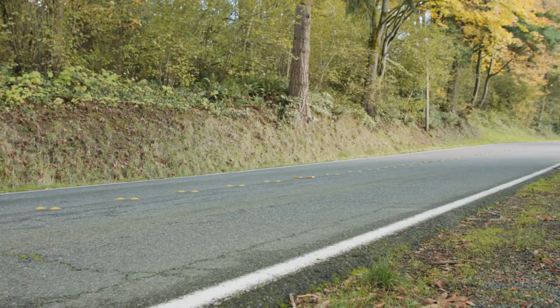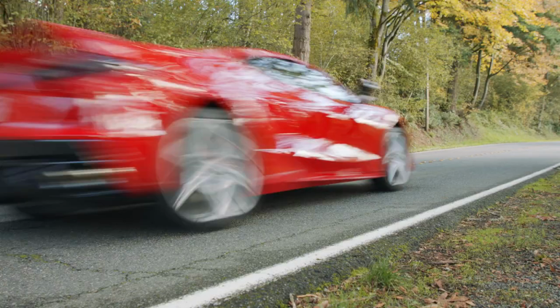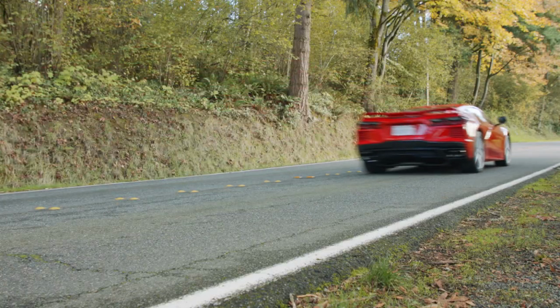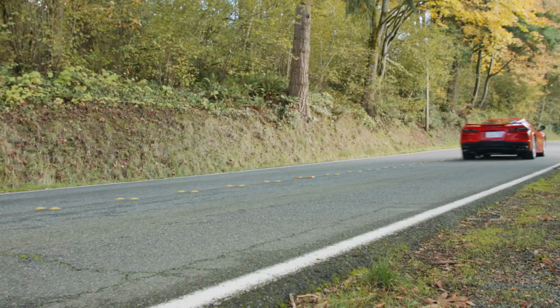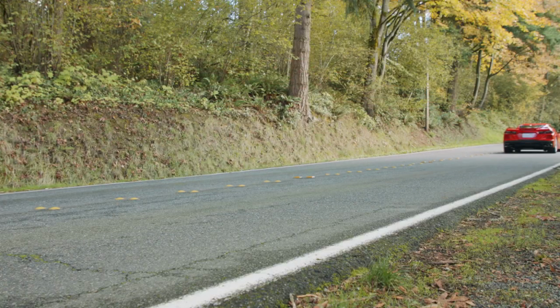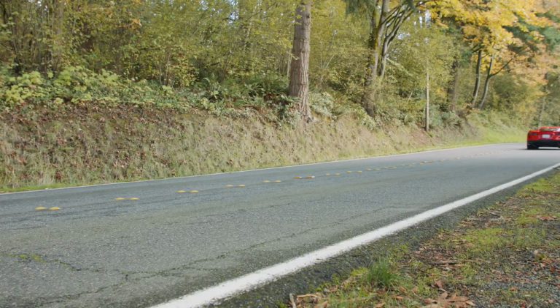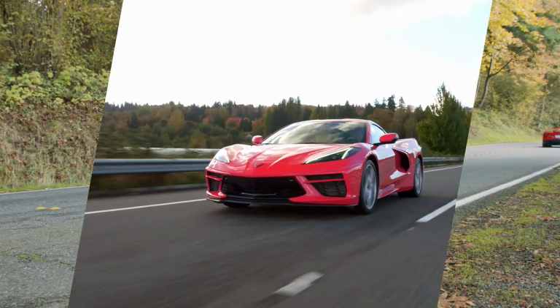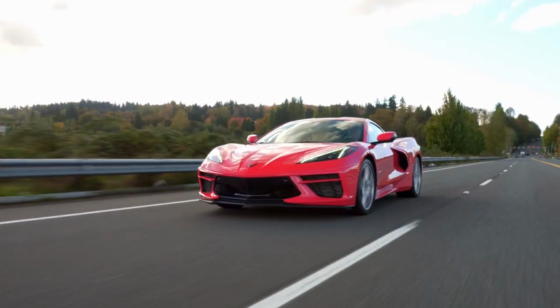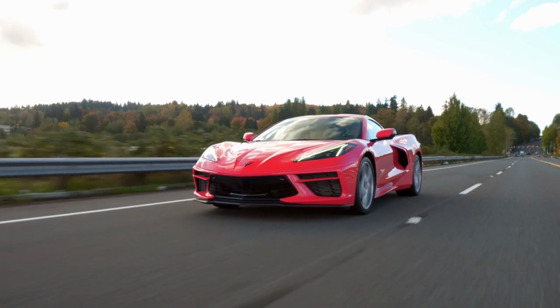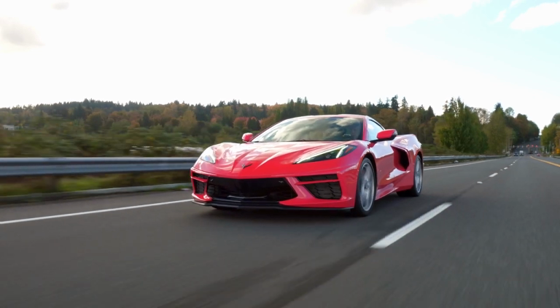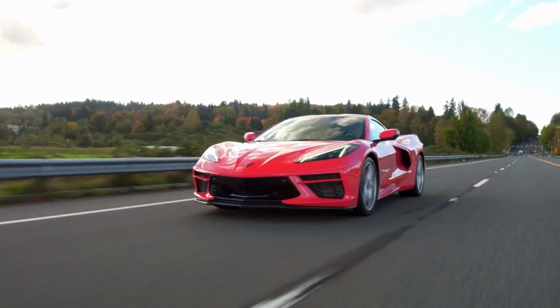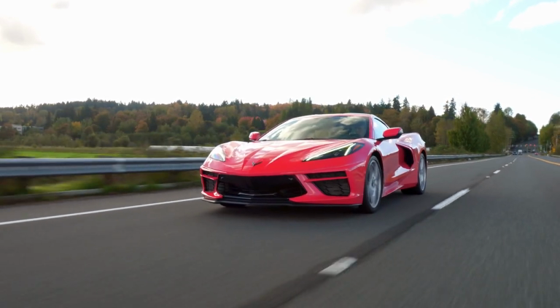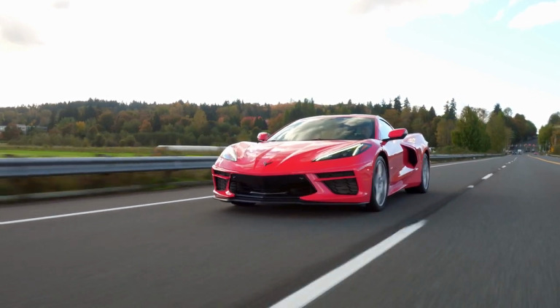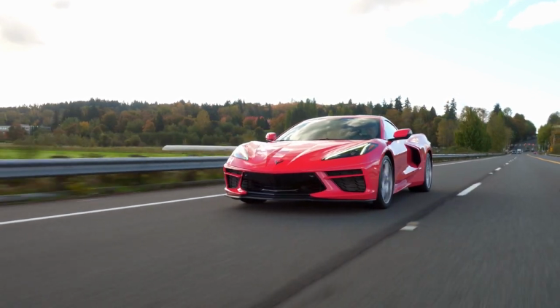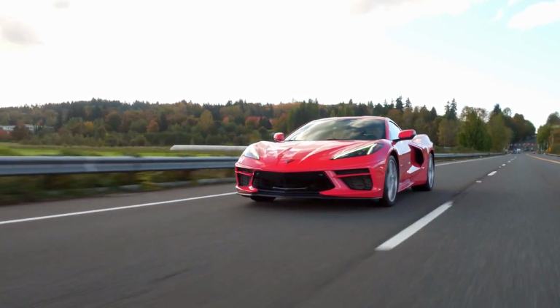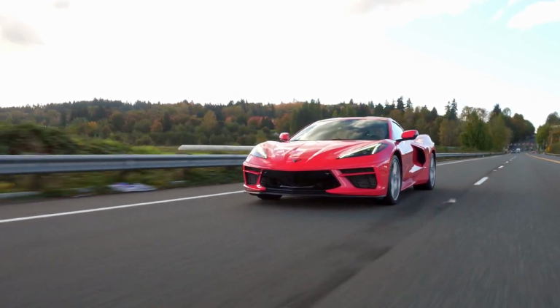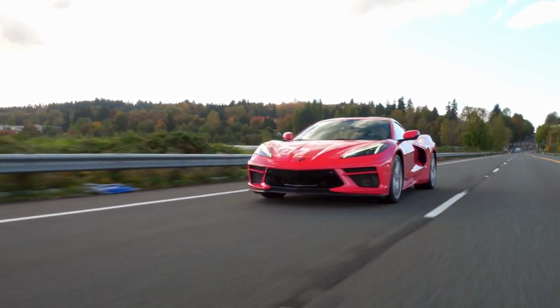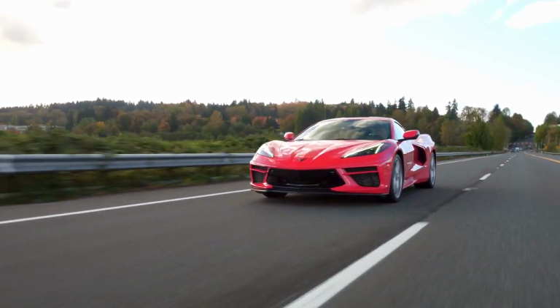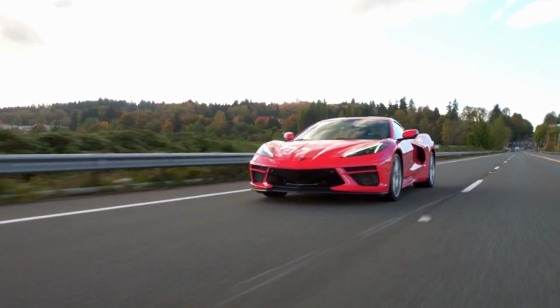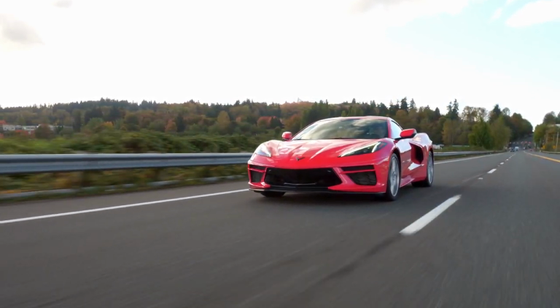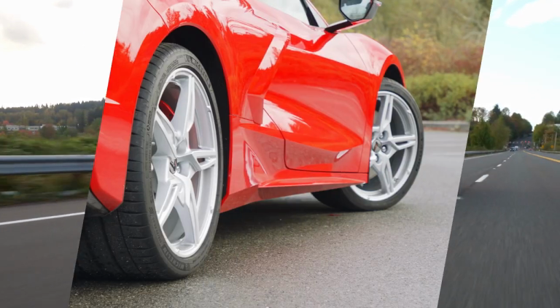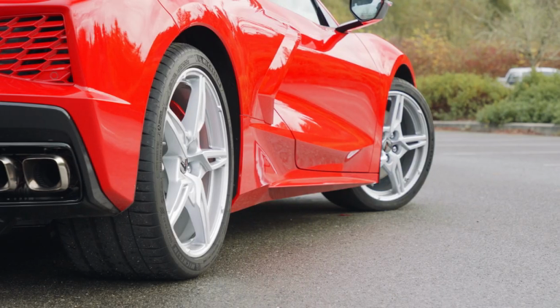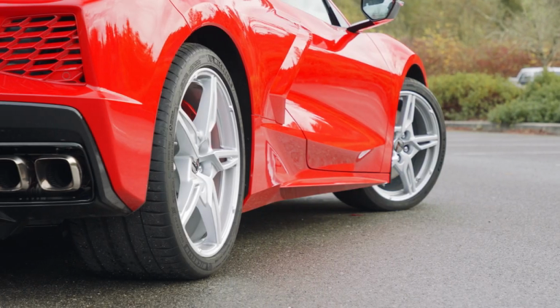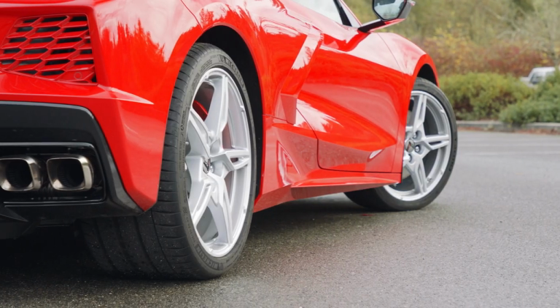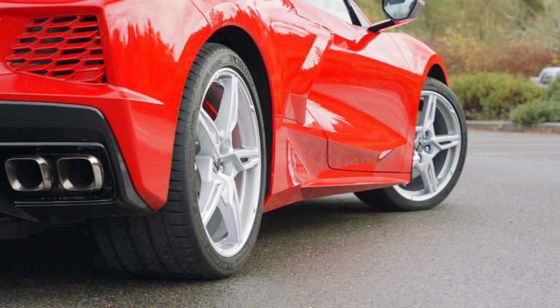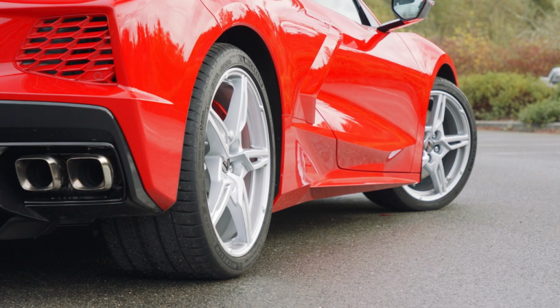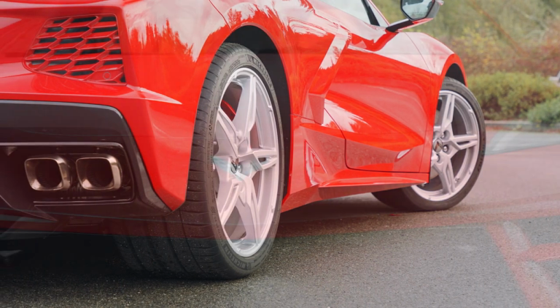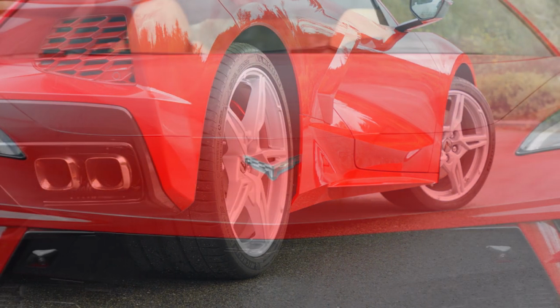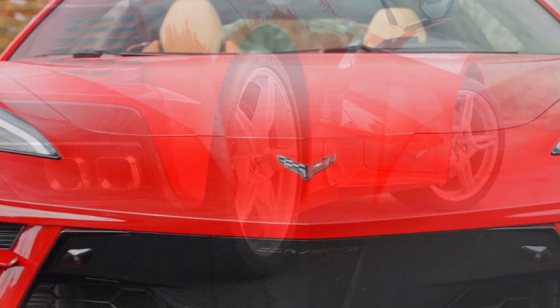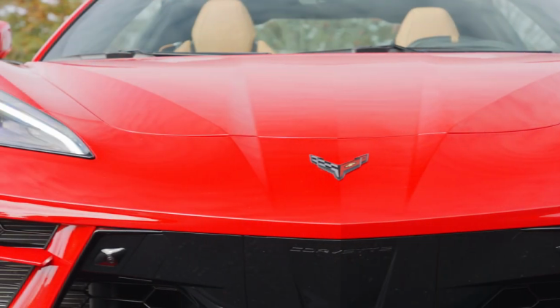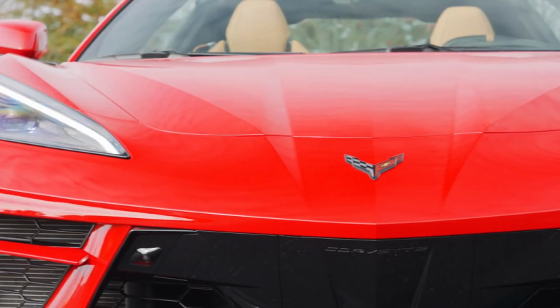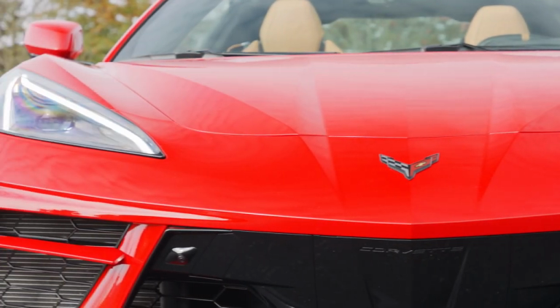For 2020, Chevrolet has not just upgraded the legendary Corvette — this time they changed everything. Is this the sports car to buy? We have a complete look right now.